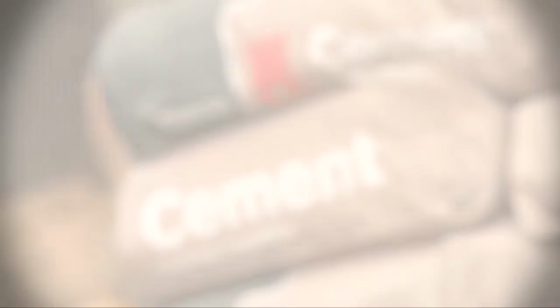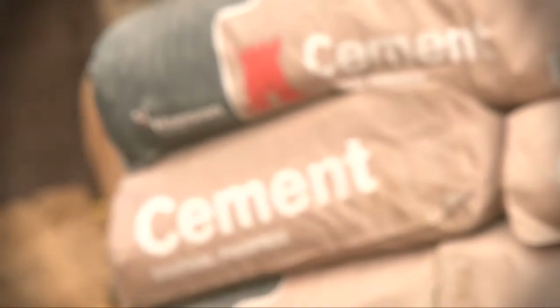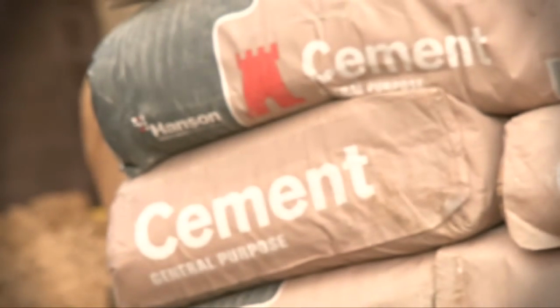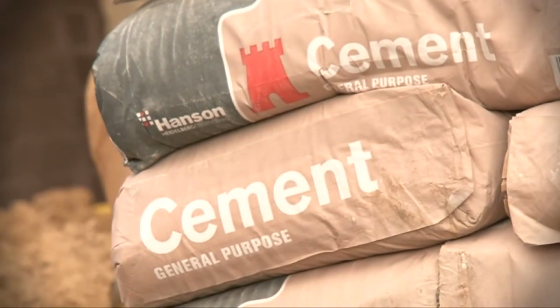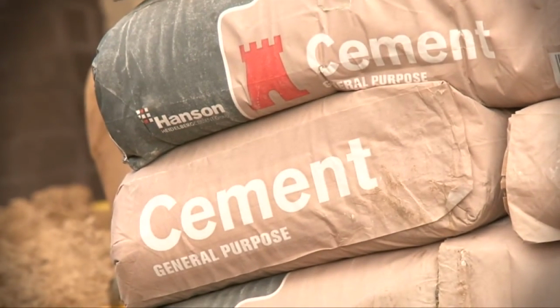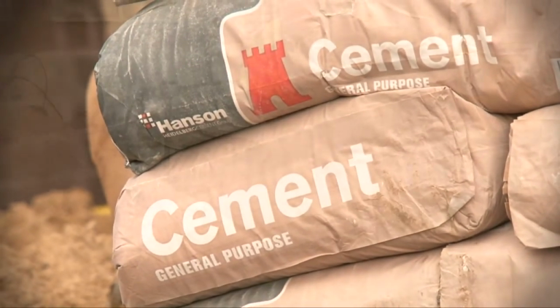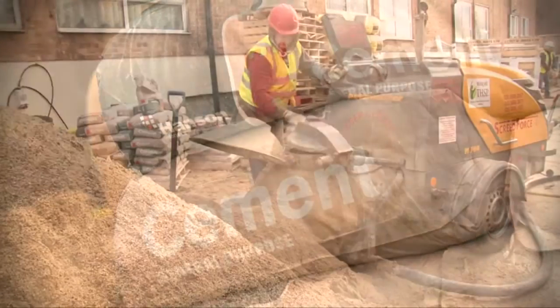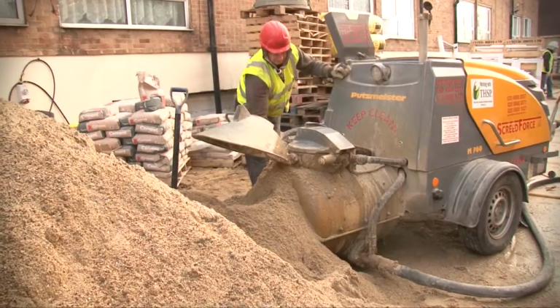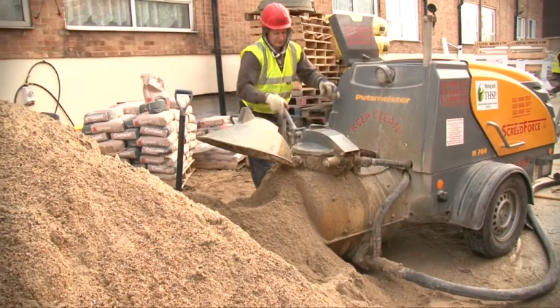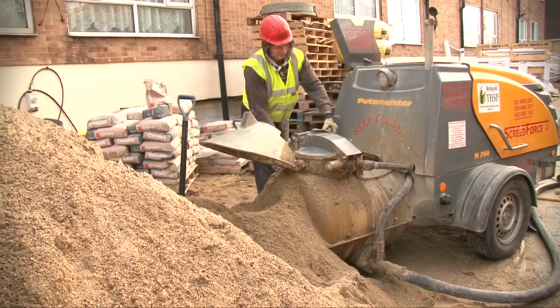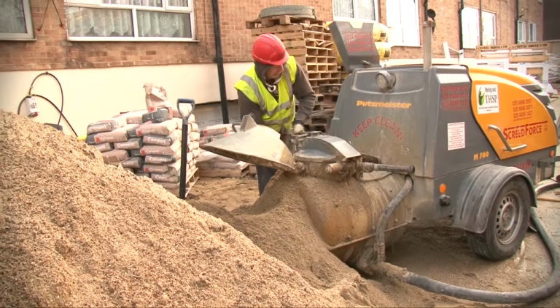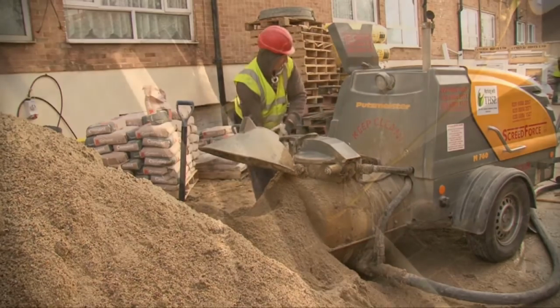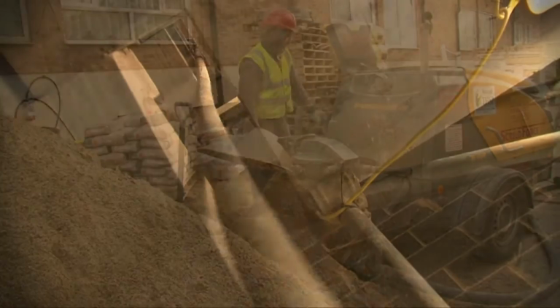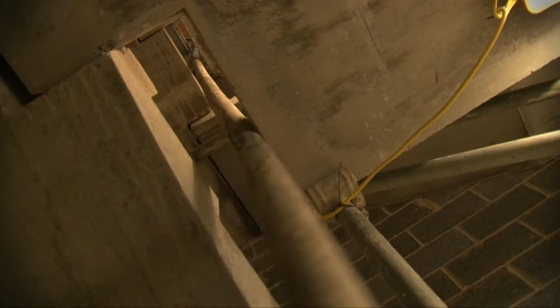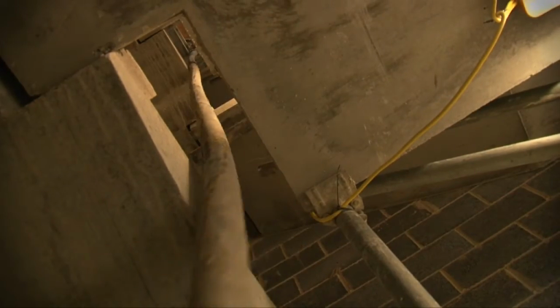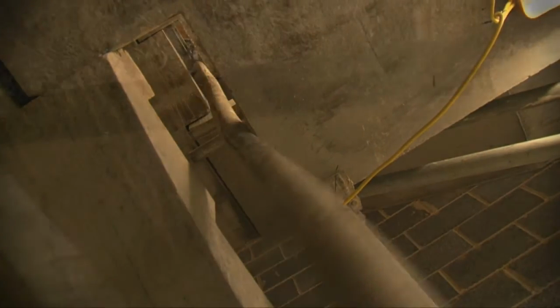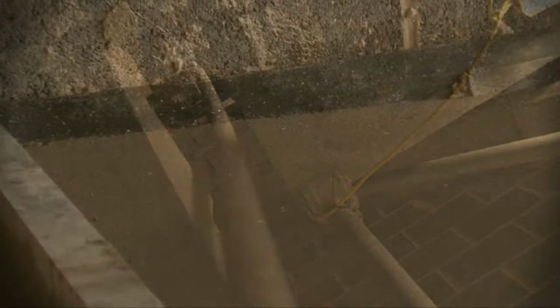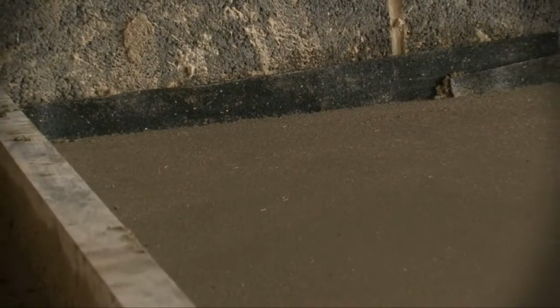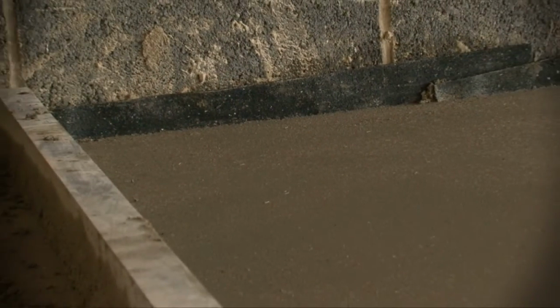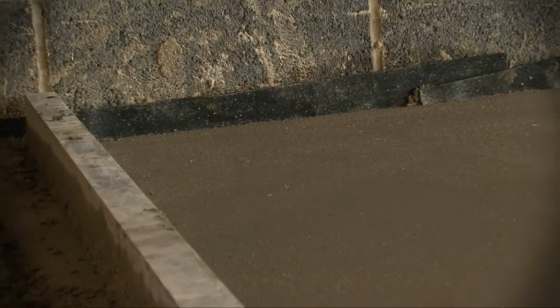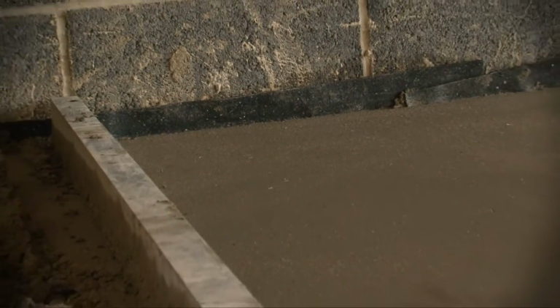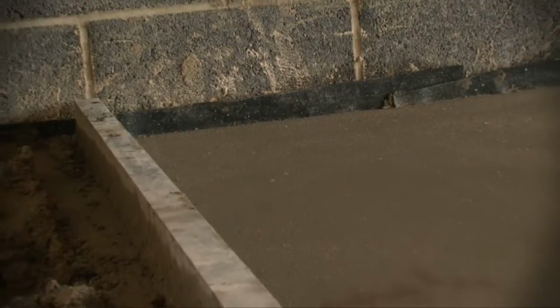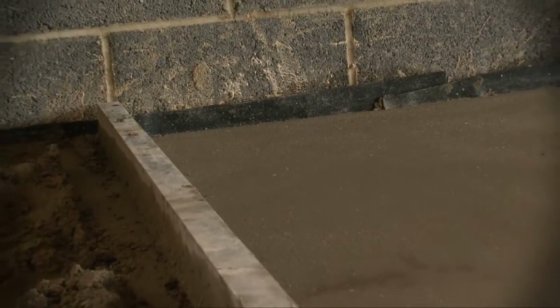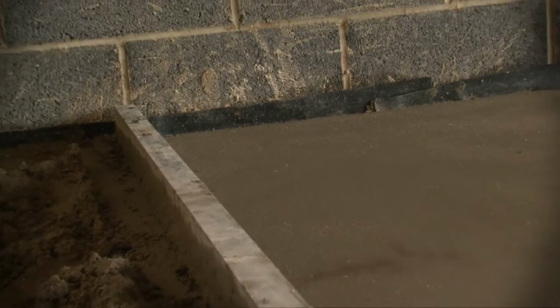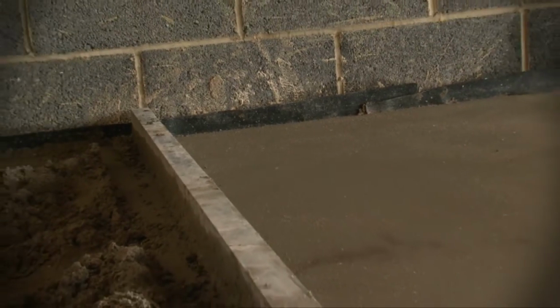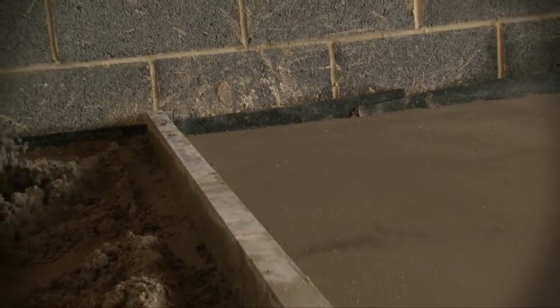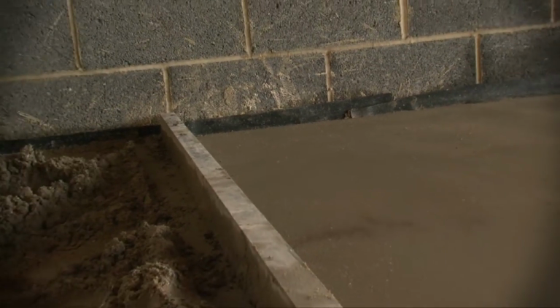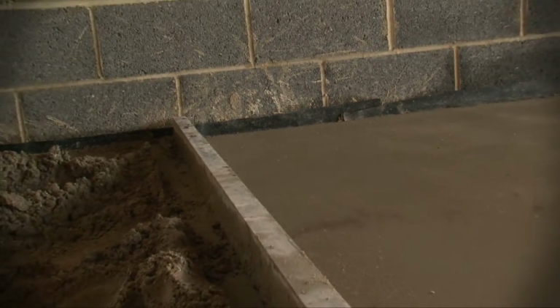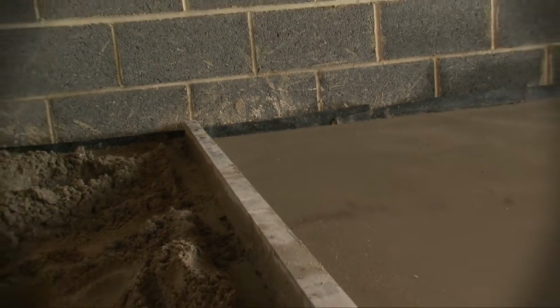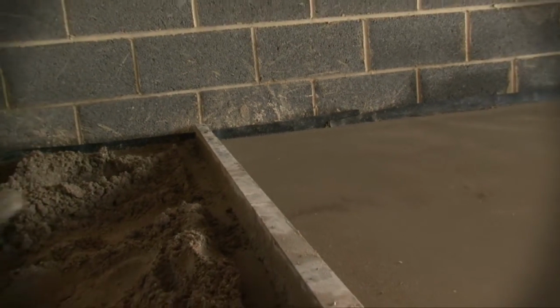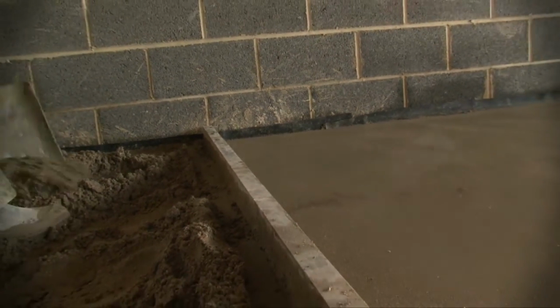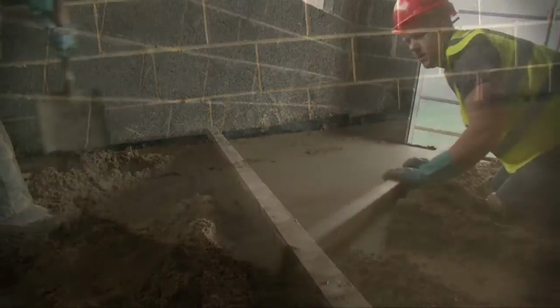The screed can now be cast in accordance with the respective guidelines, which will be available from the screeding manufacturers. However, care must be taken not to cause any damage to the sheets of QuietLay and the DPM prior to or during the casting process.